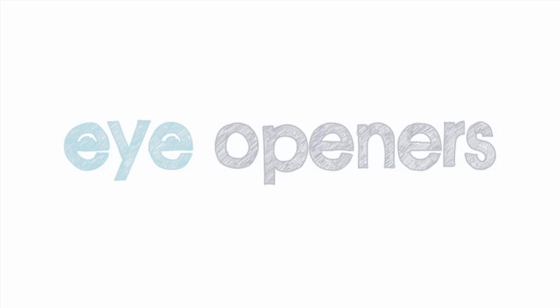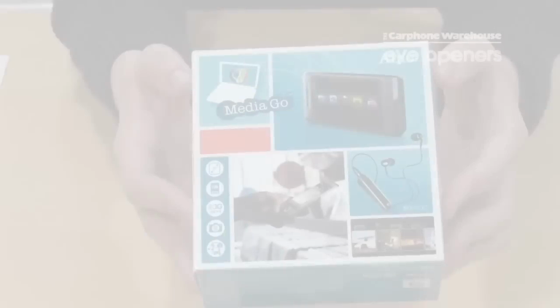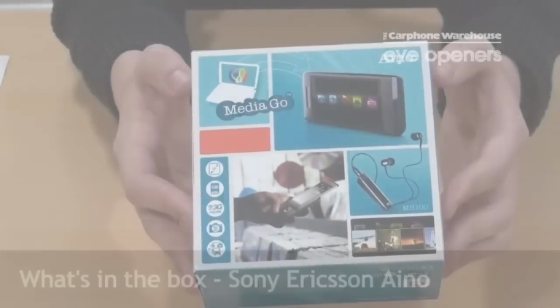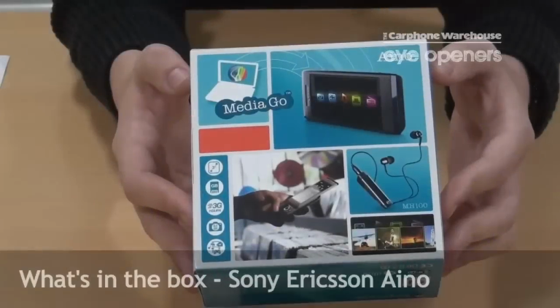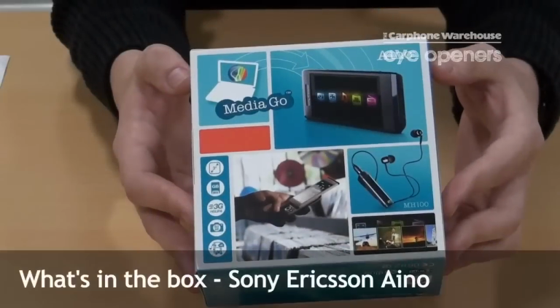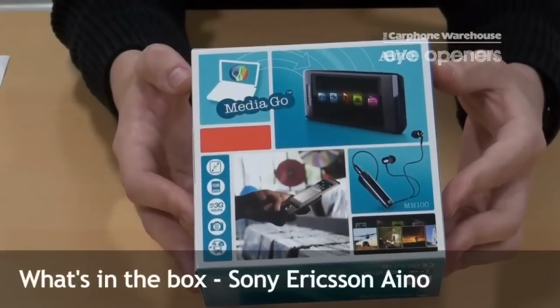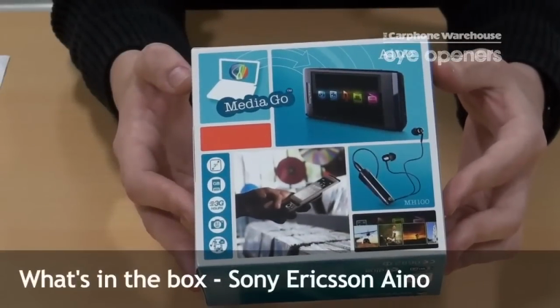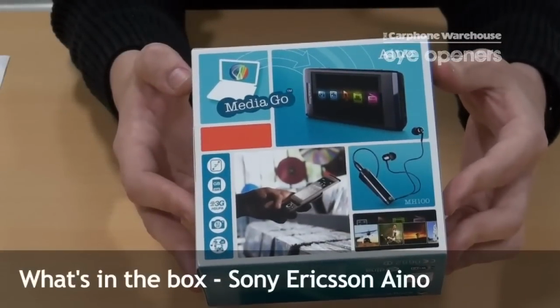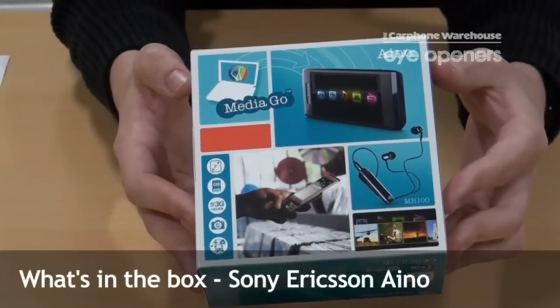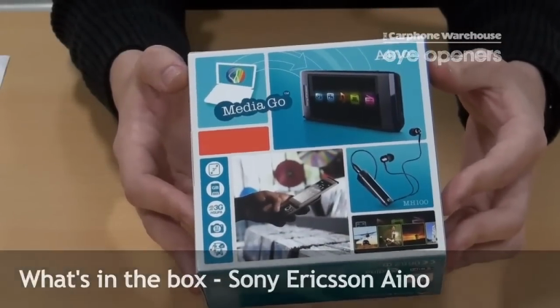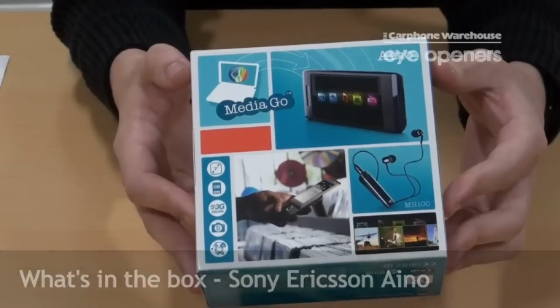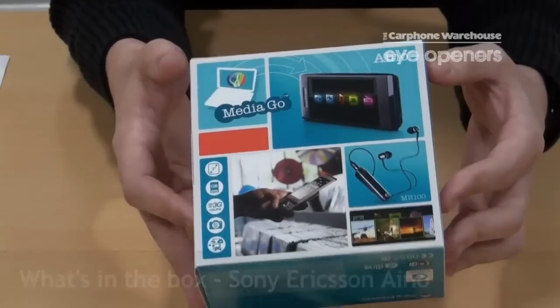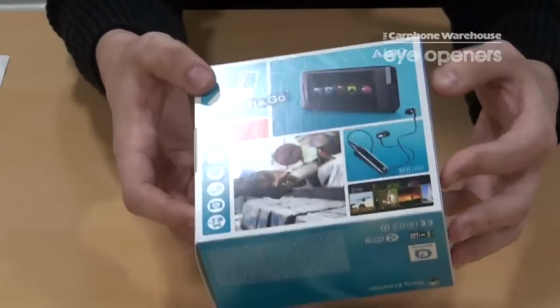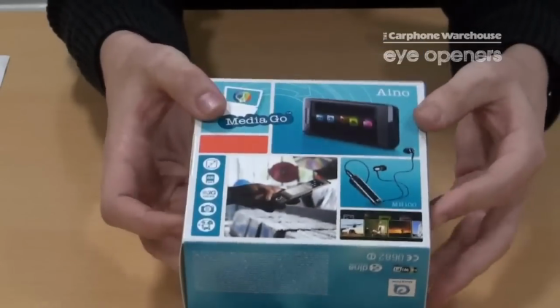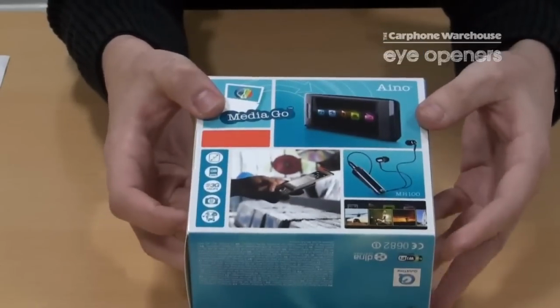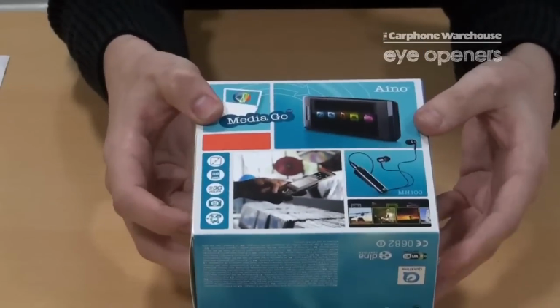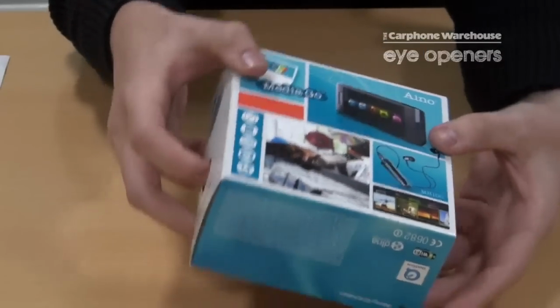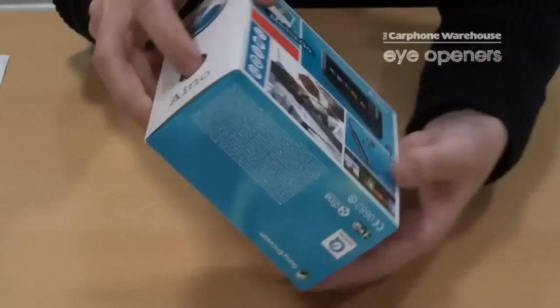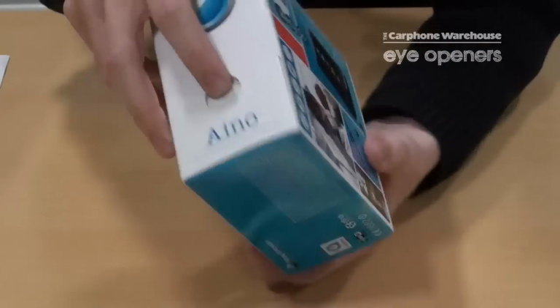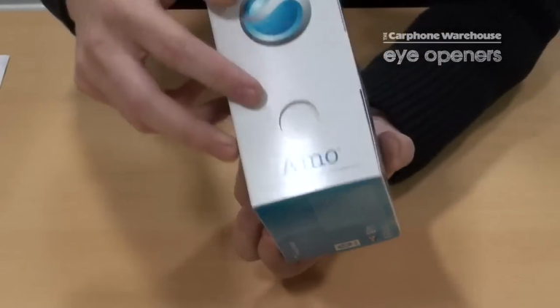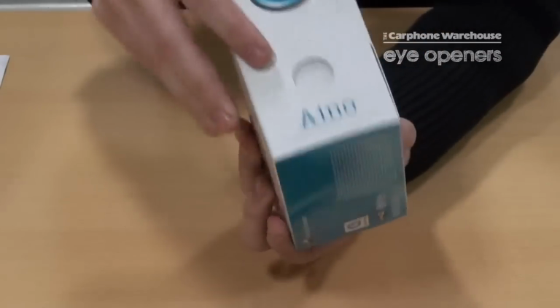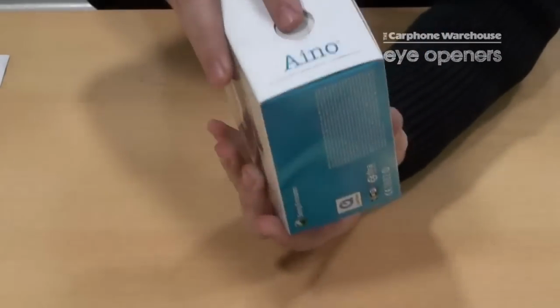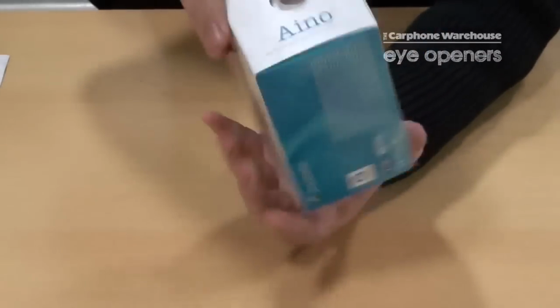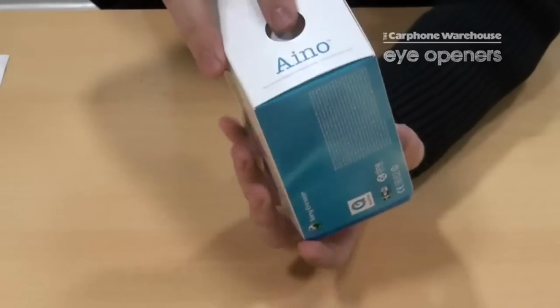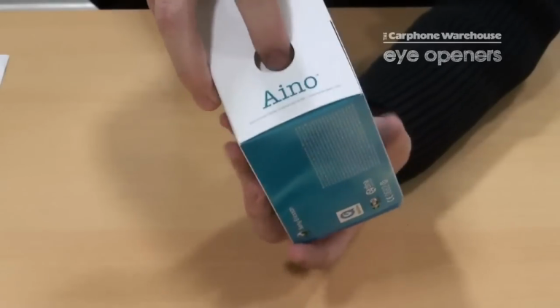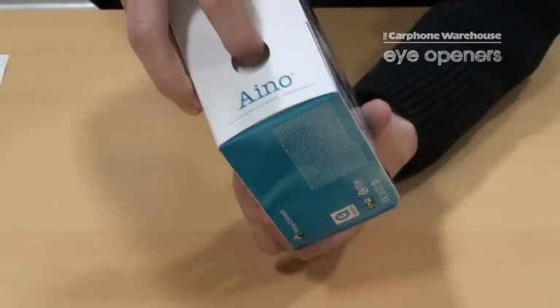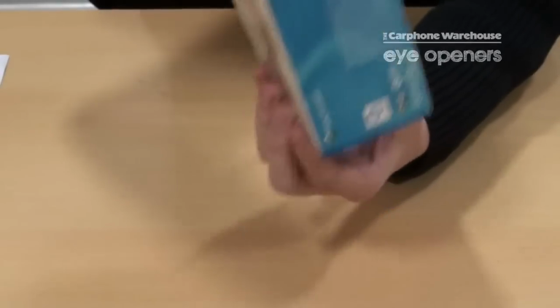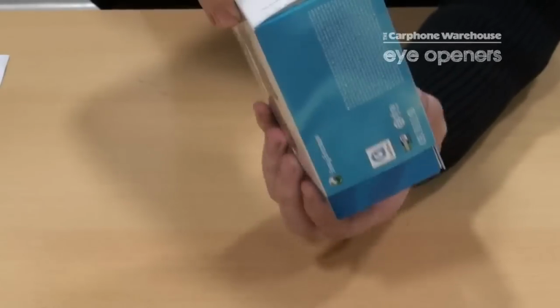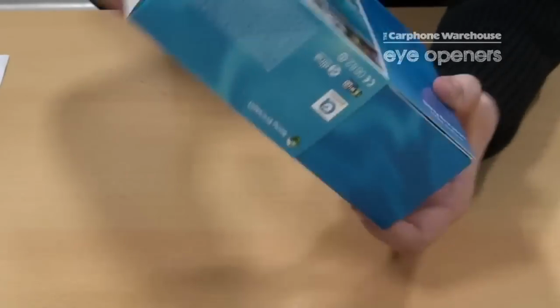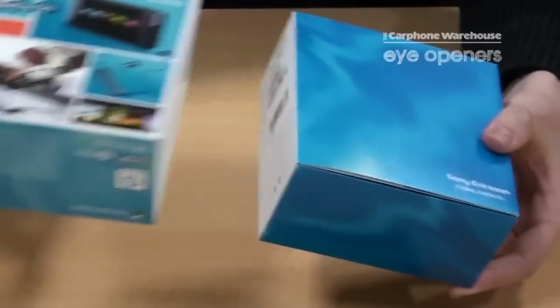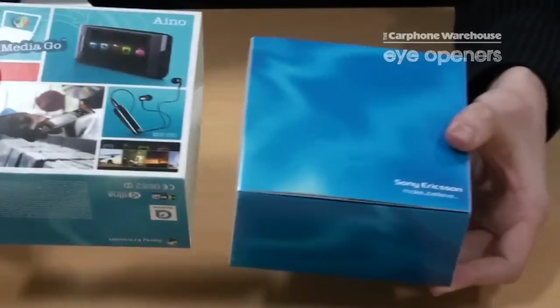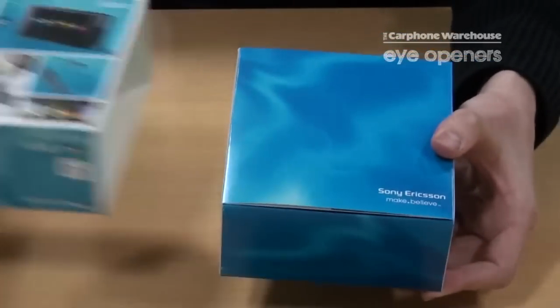Today we're going to do an unboxing video of the new Sony Ericsson Ano. Here we can see that you have a small press here that you can push through and the inner box will come out.